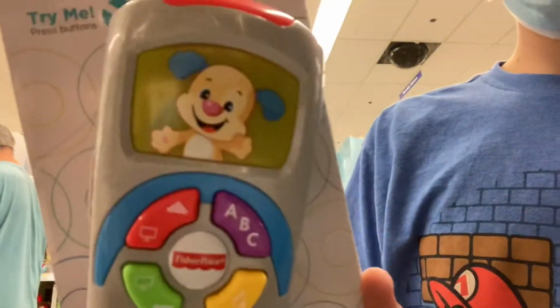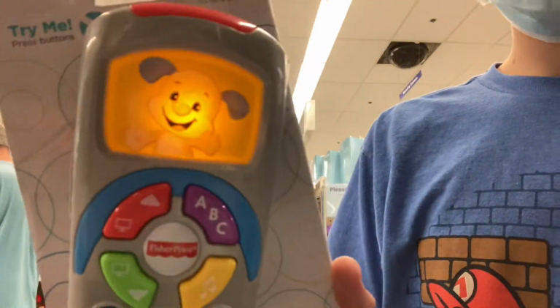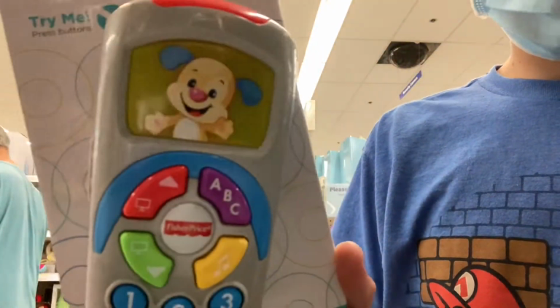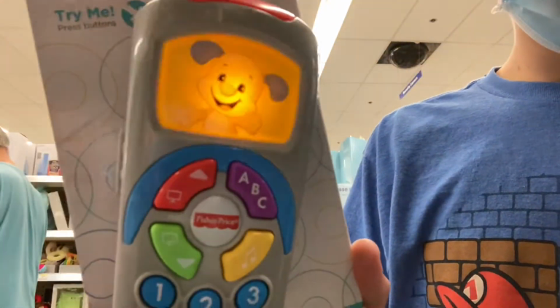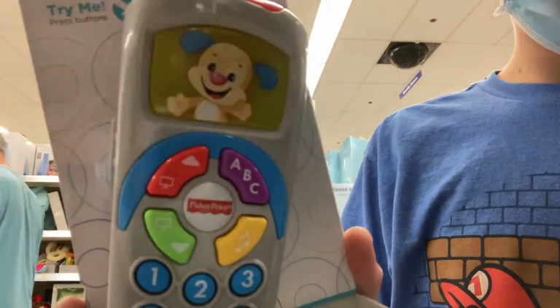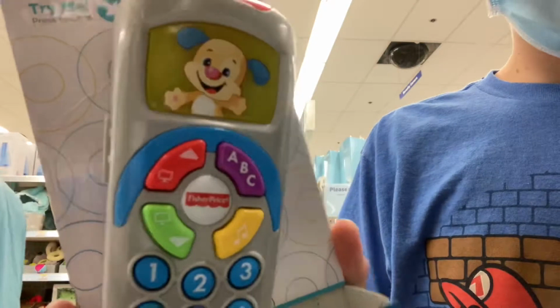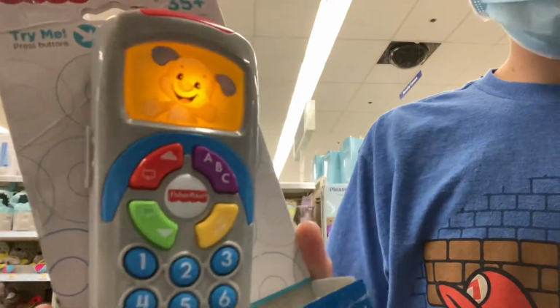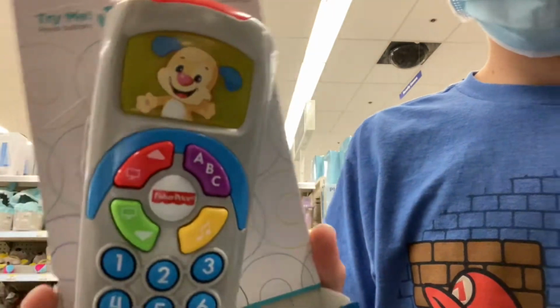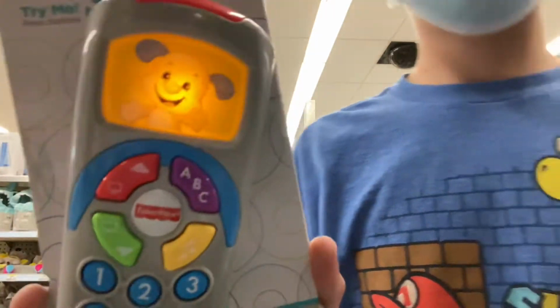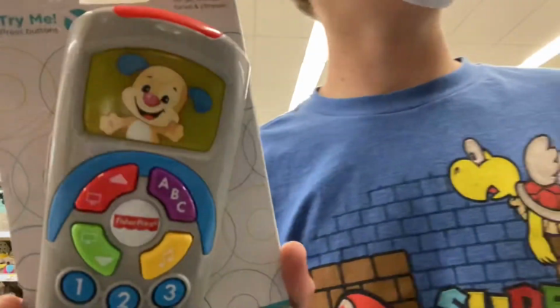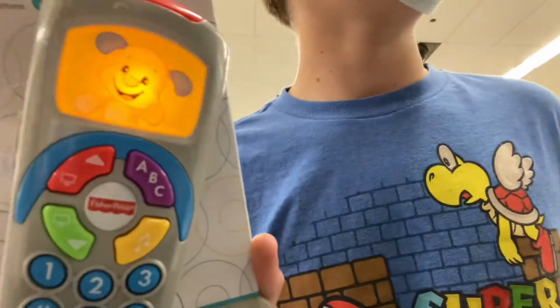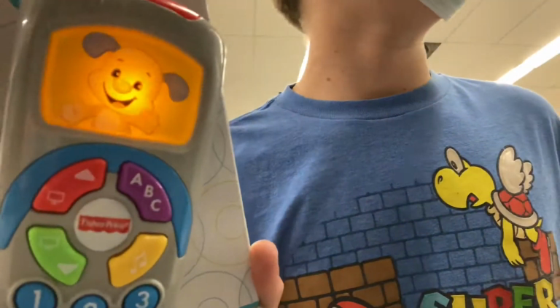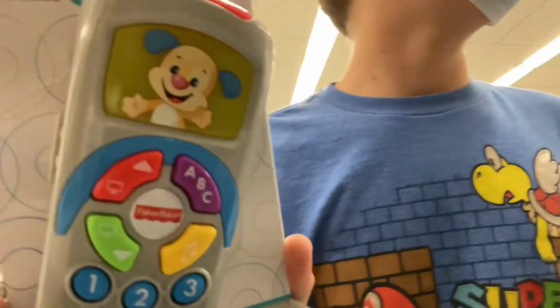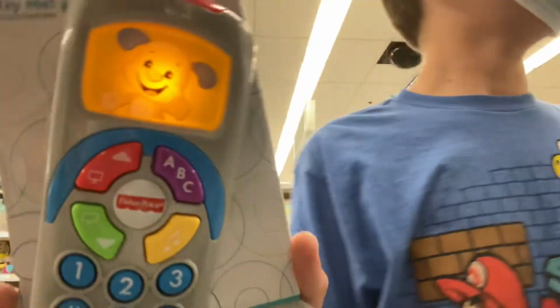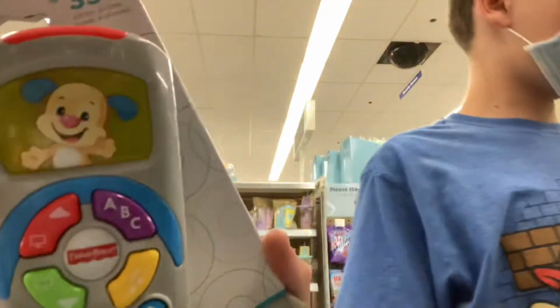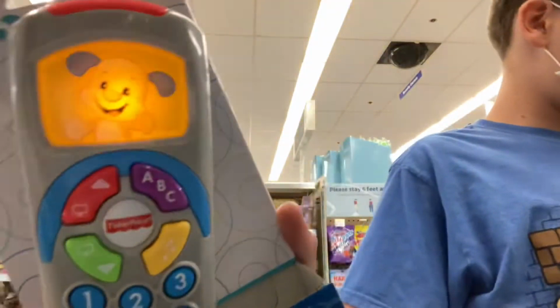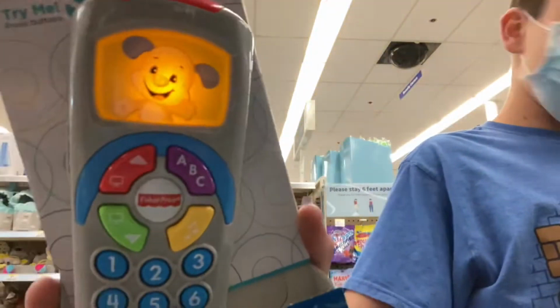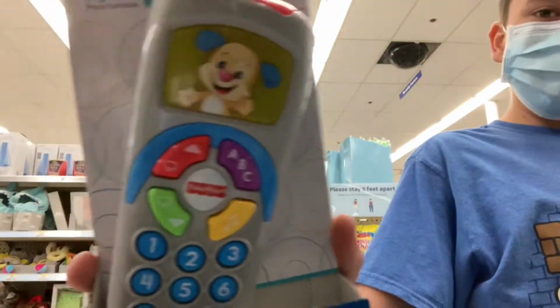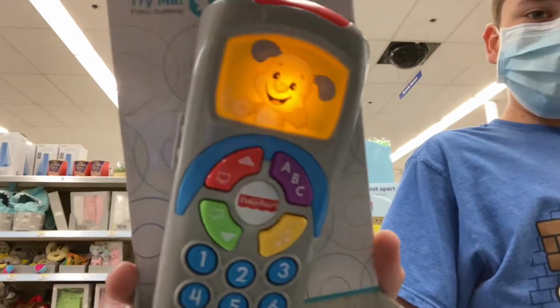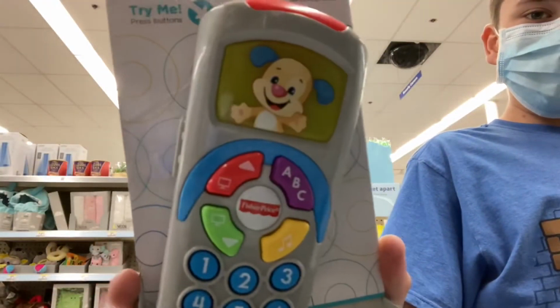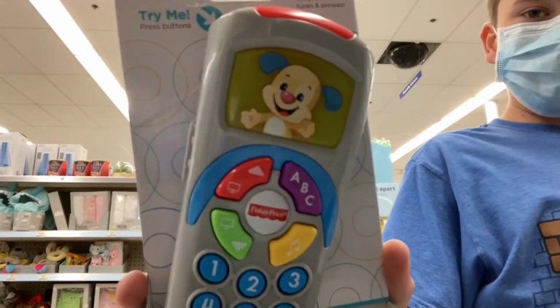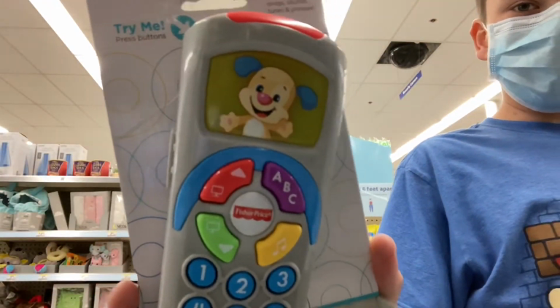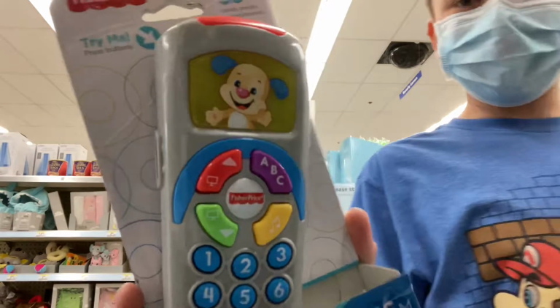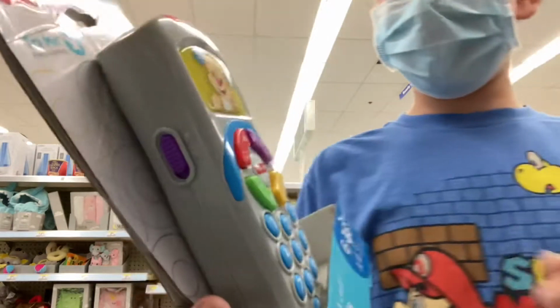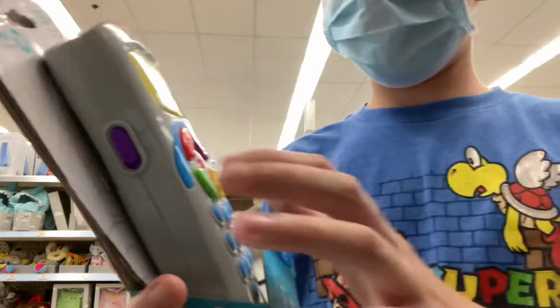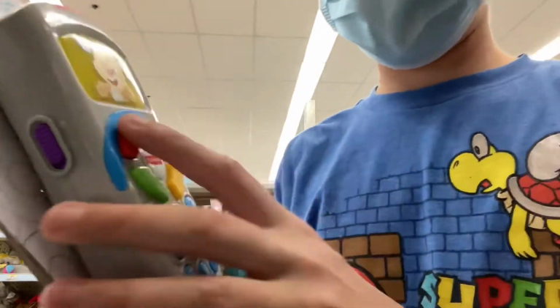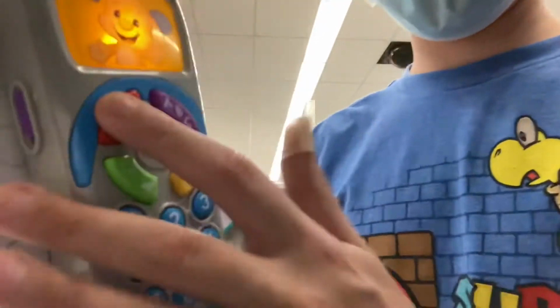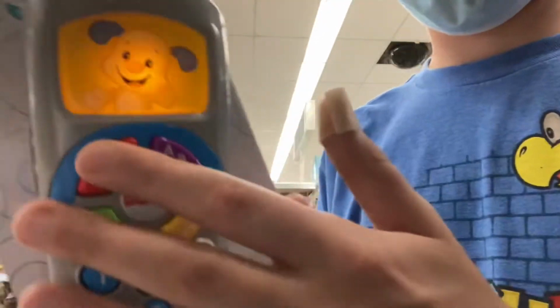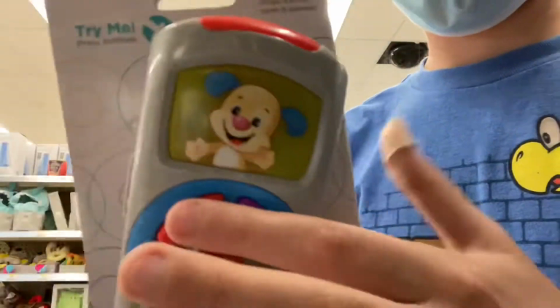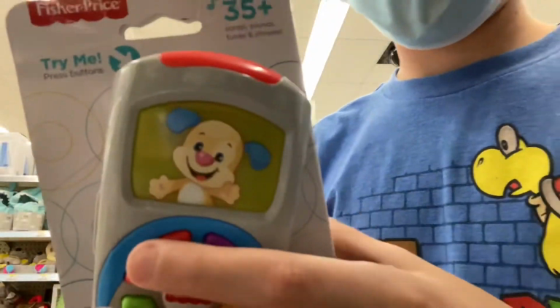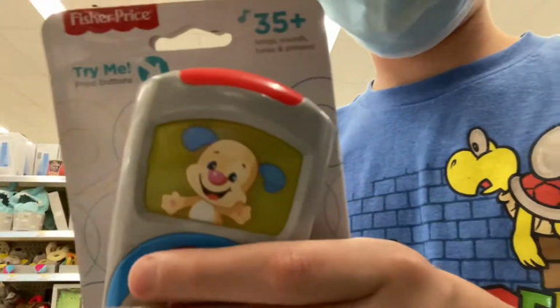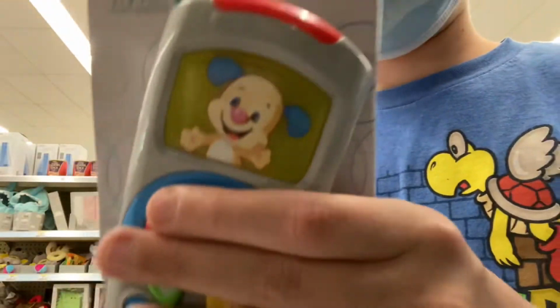When the weather's cold then it's hot — opposites, there's a lot! Yeah, that's channel up.